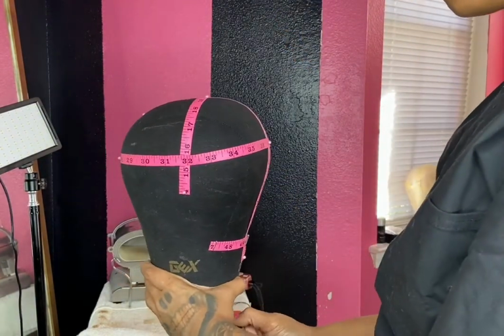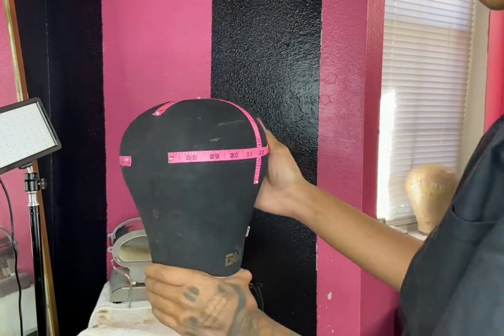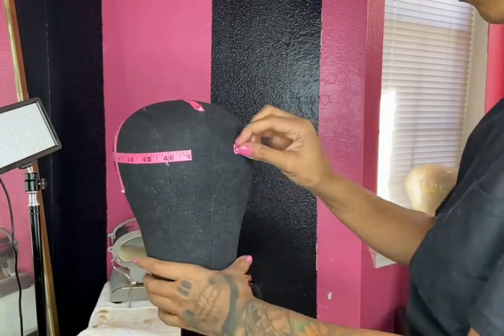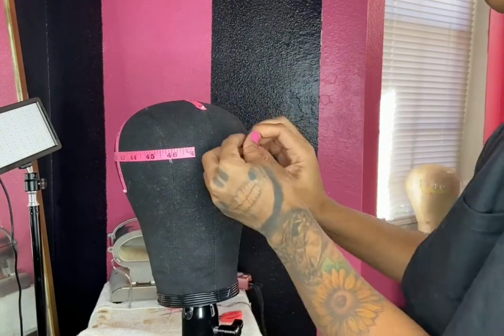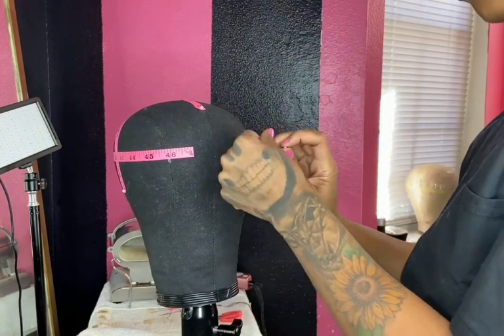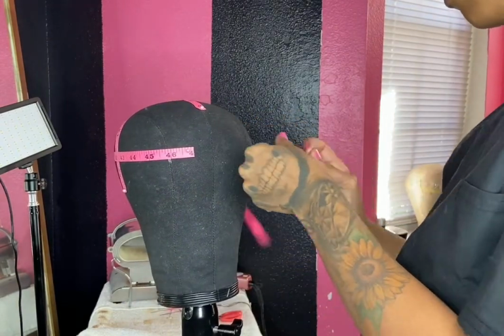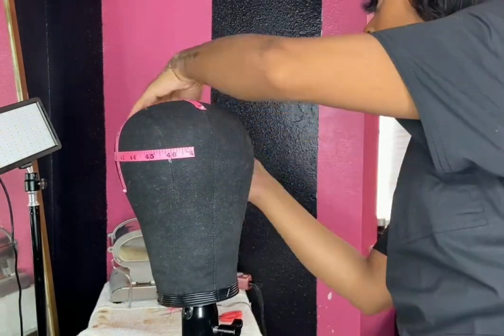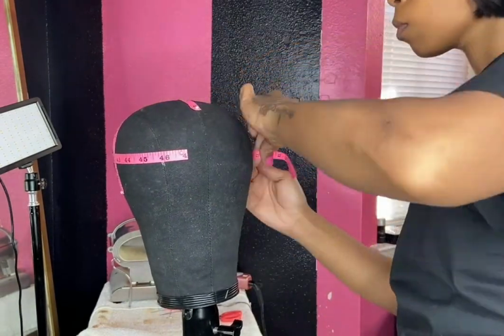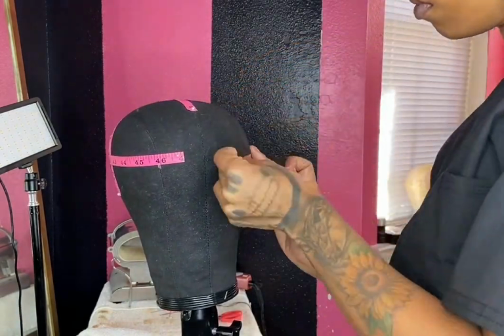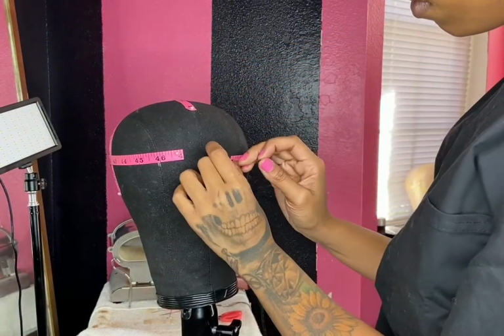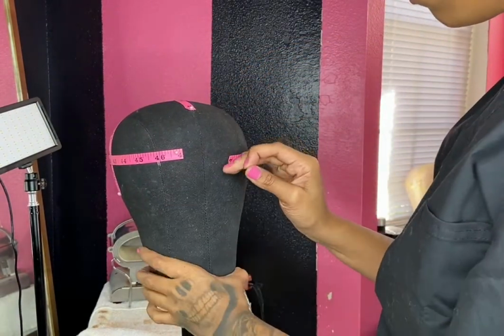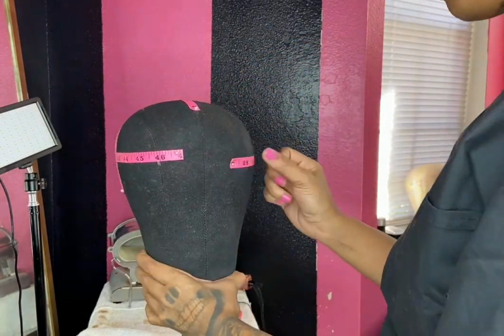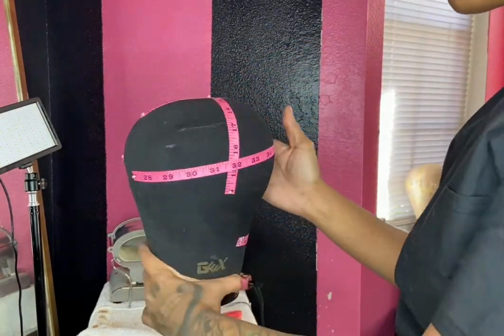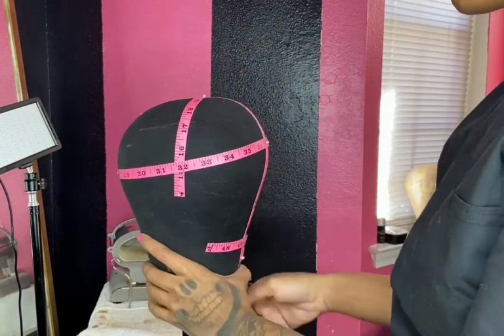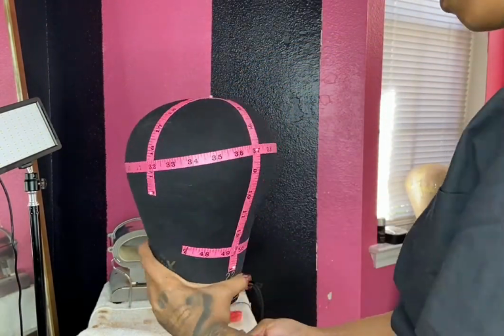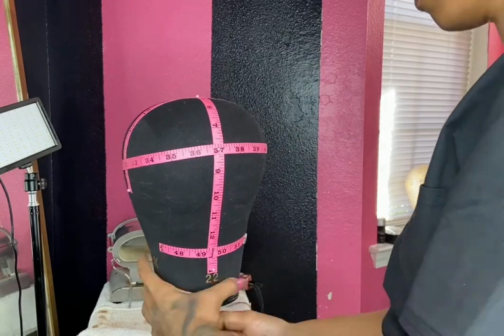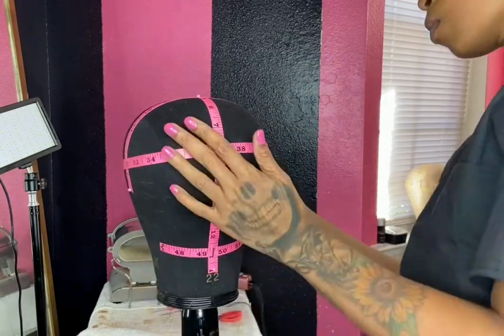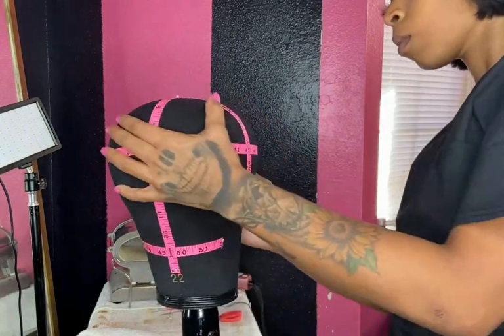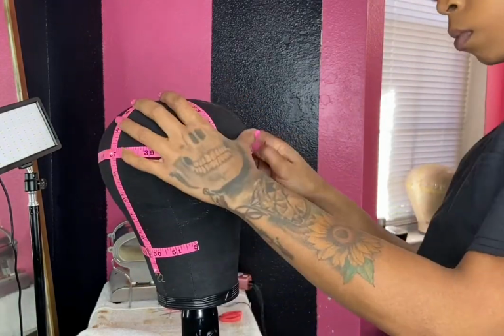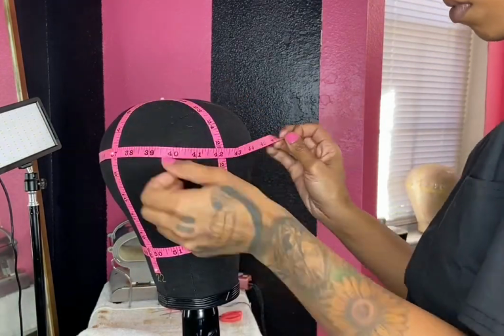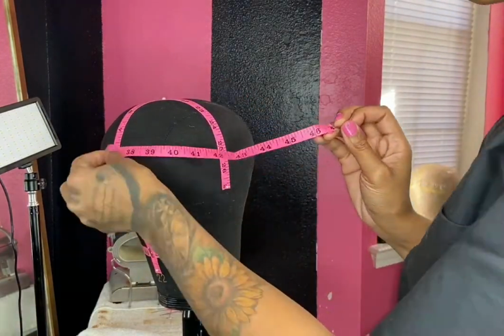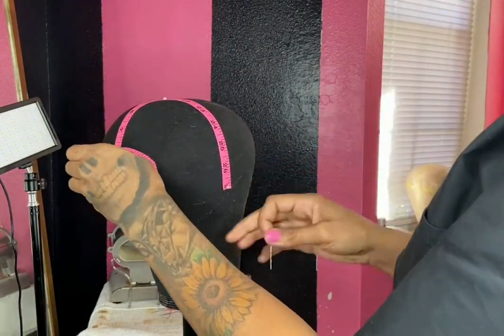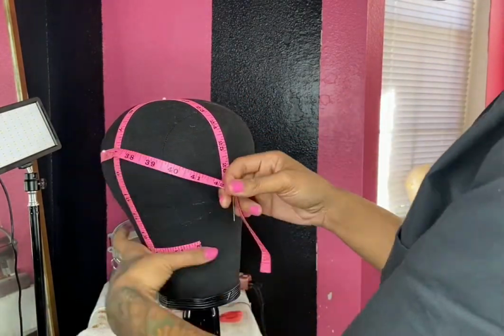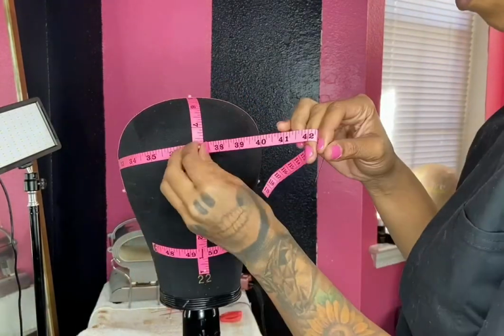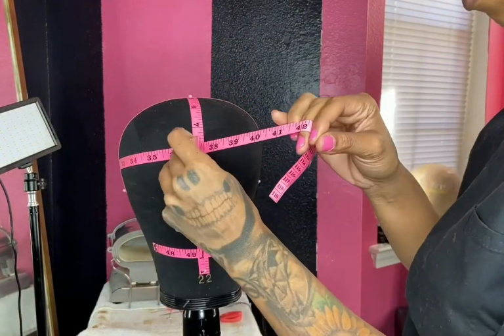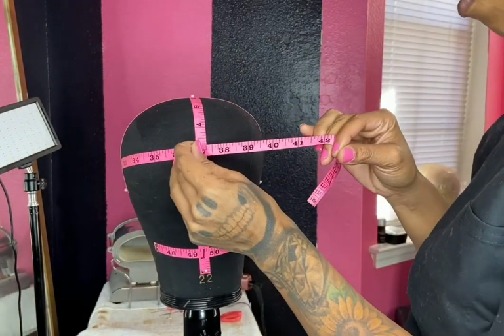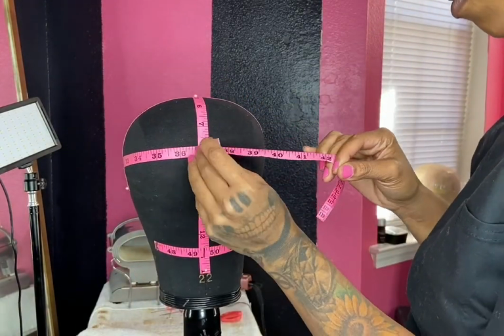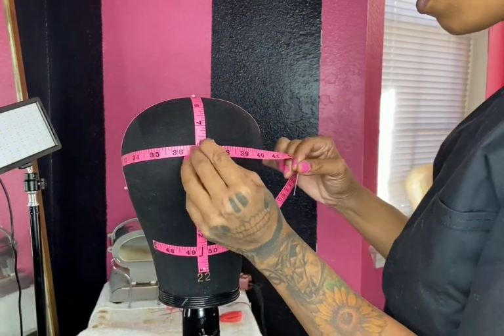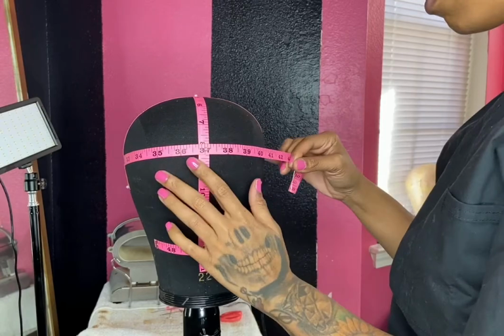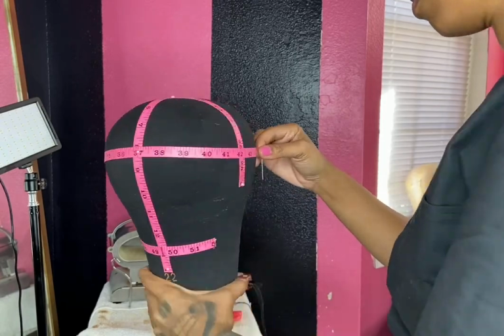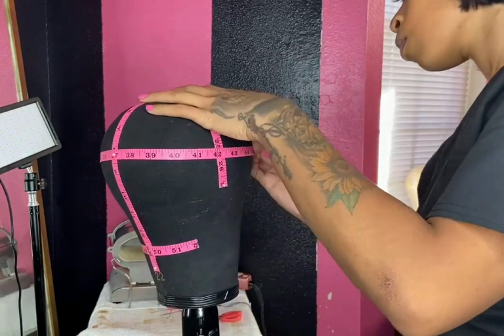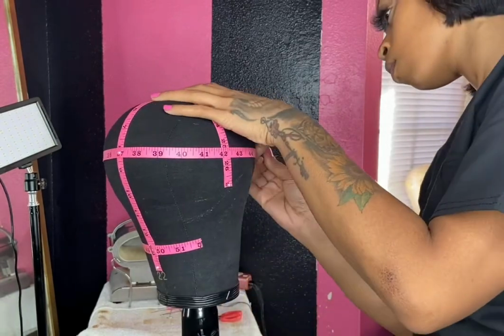I also went back to smooth out some of the measuring tape if there were any gaps, bubbles, or anything that wasn't symmetrical. You can do that as well — just make sure everything is symmetrical and correct before we proceed to the next step.